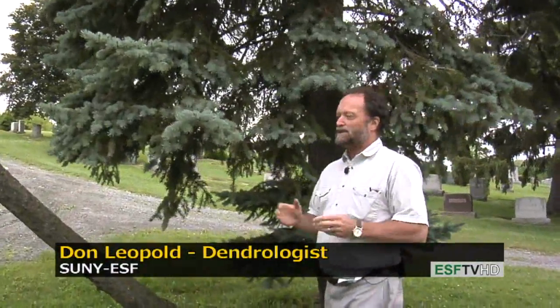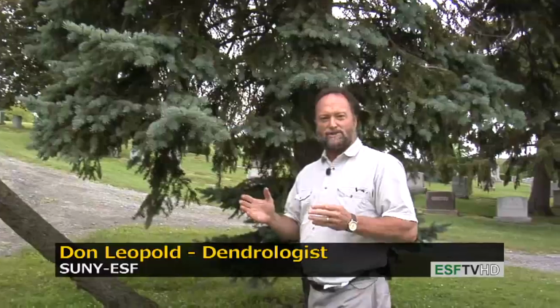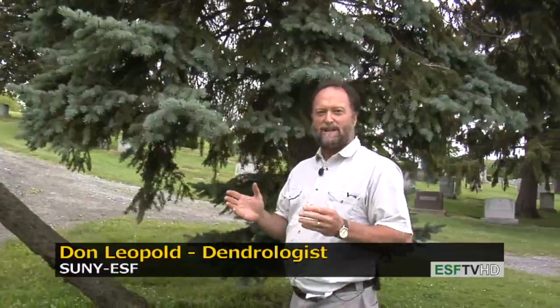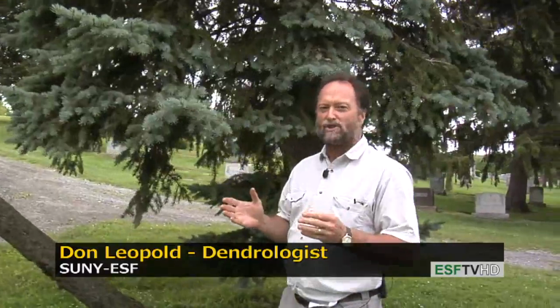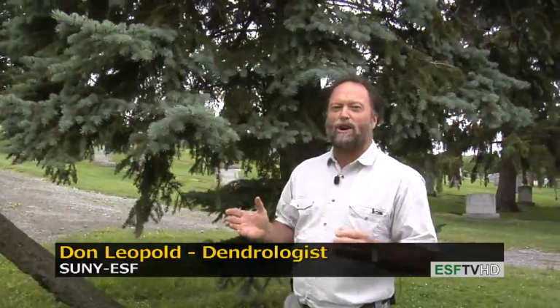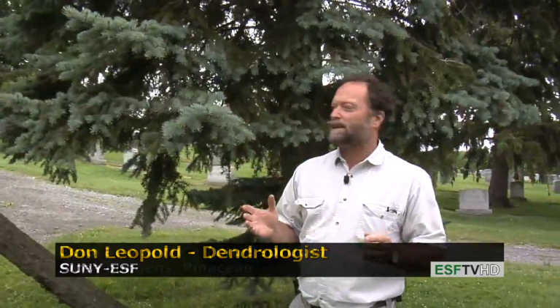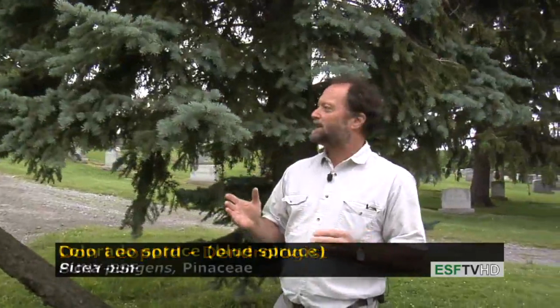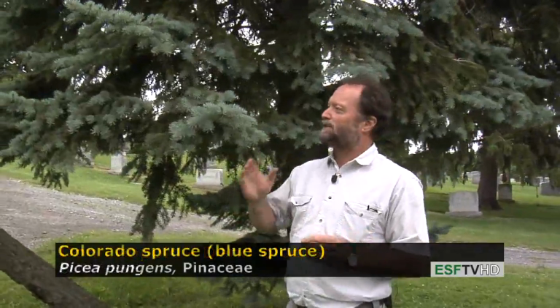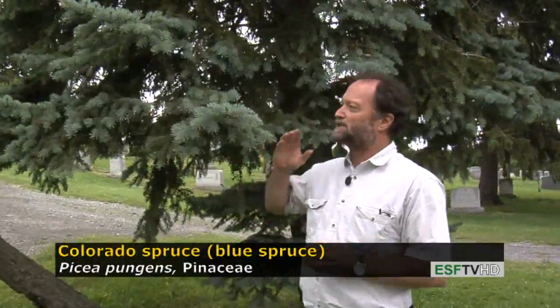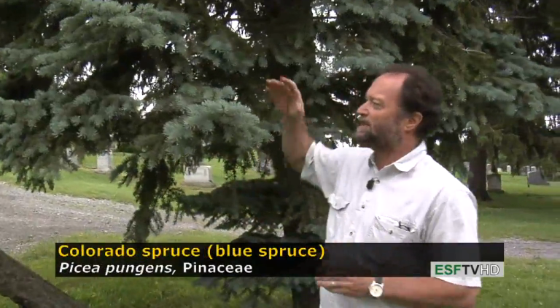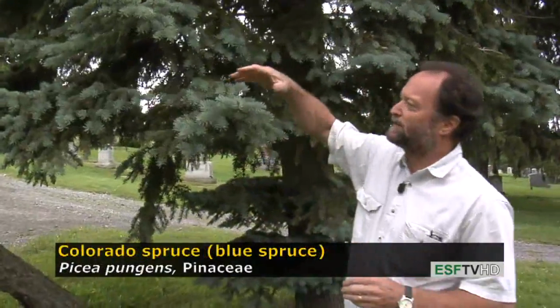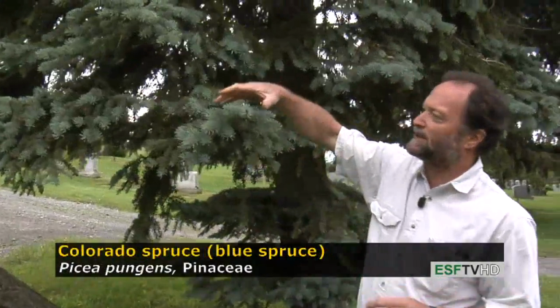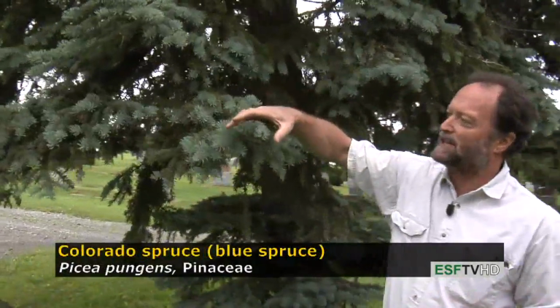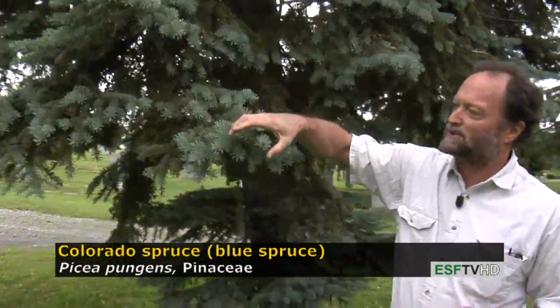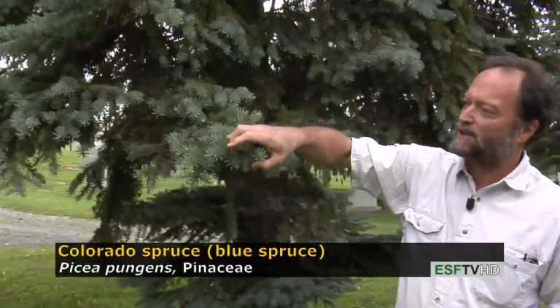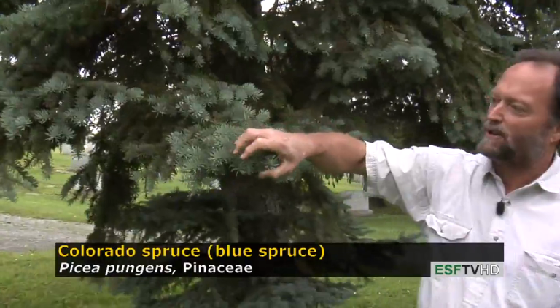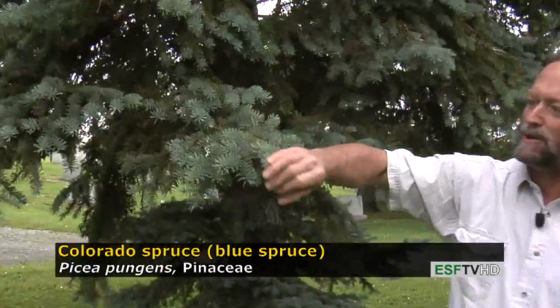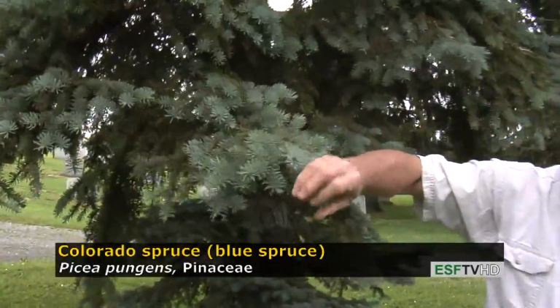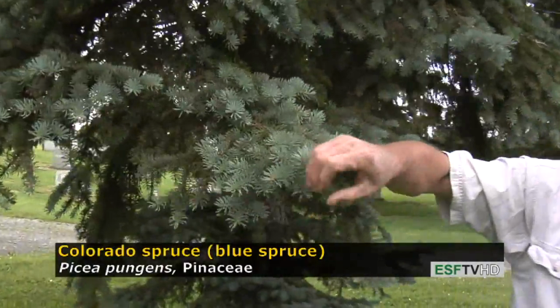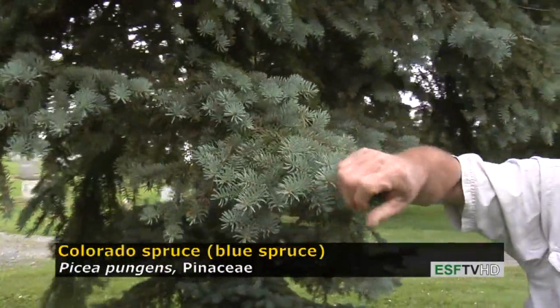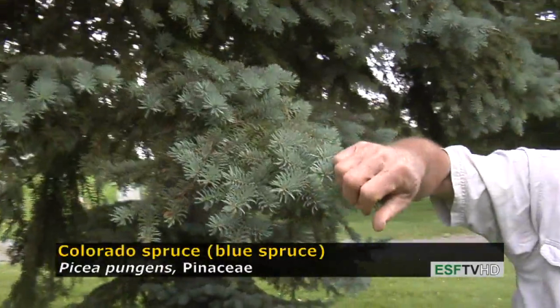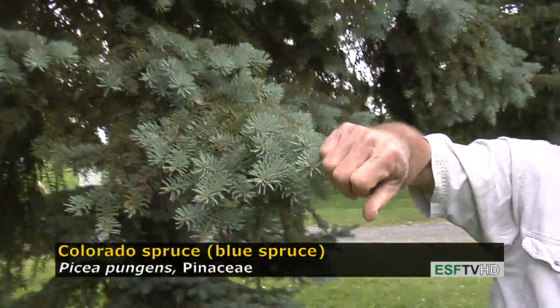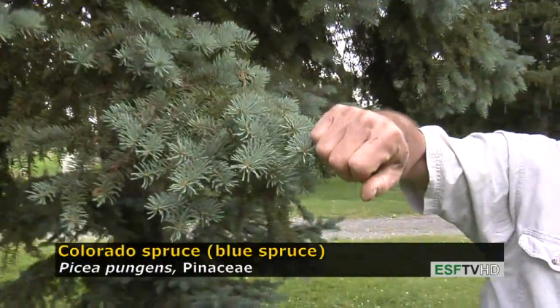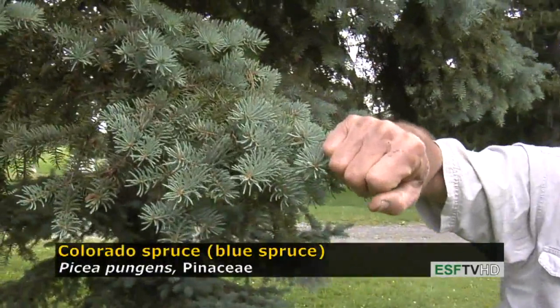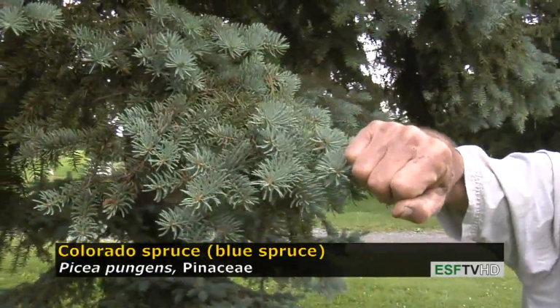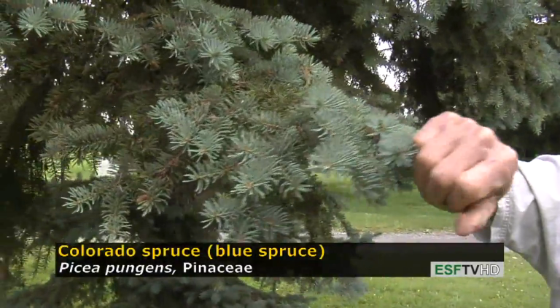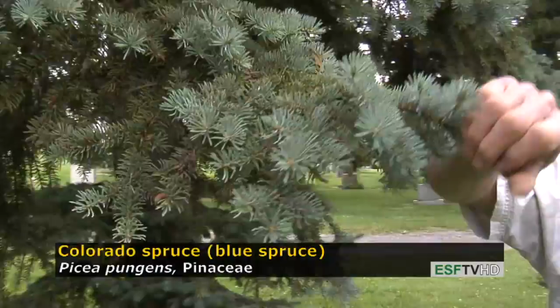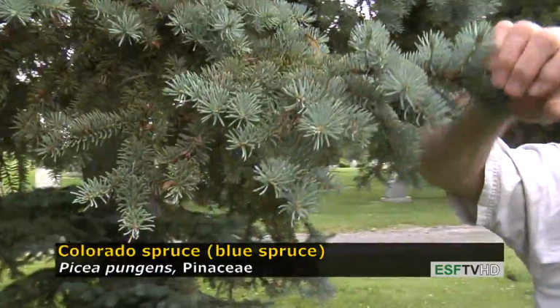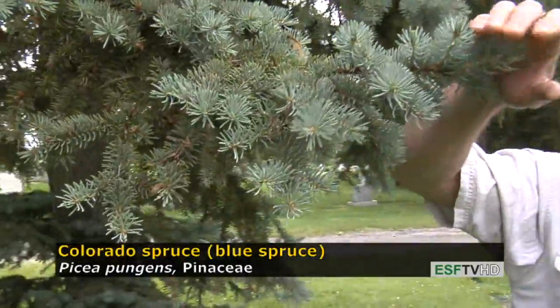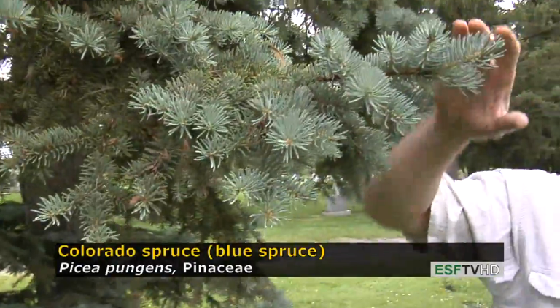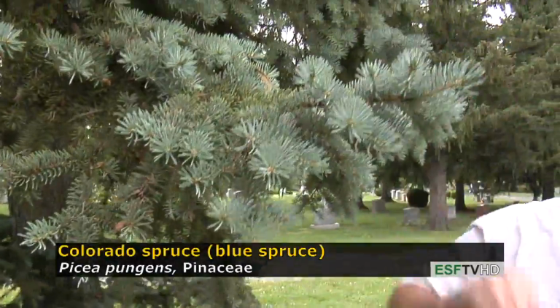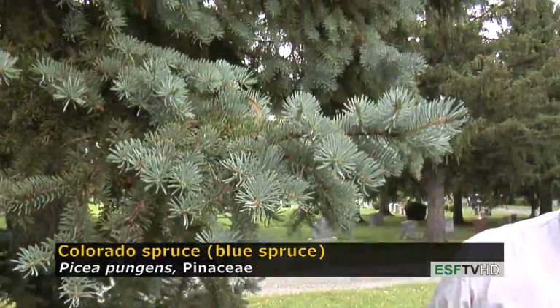Pungens means sharp, referring to the feel of the needles when you wrap your hand around them. It's painfully sharp — one of the sharpest of all conifer needles.